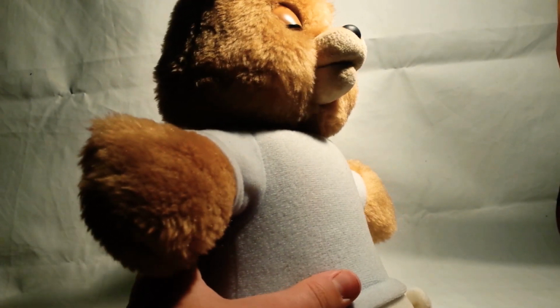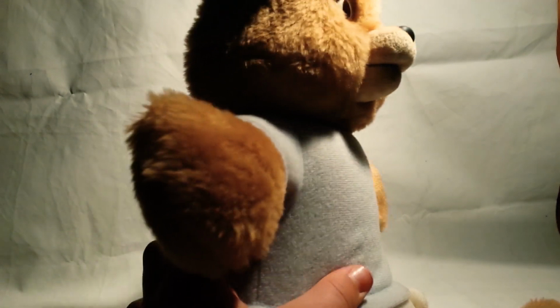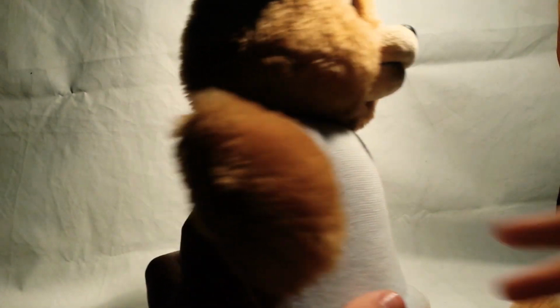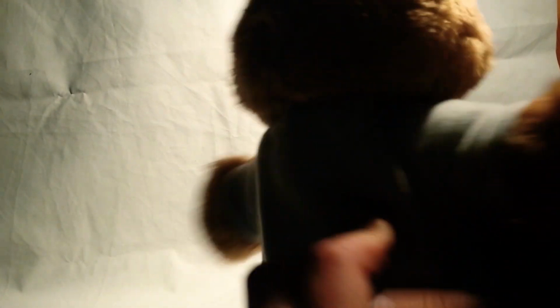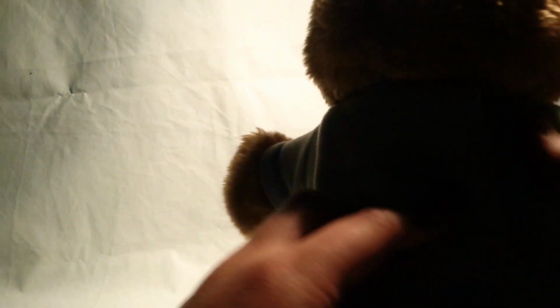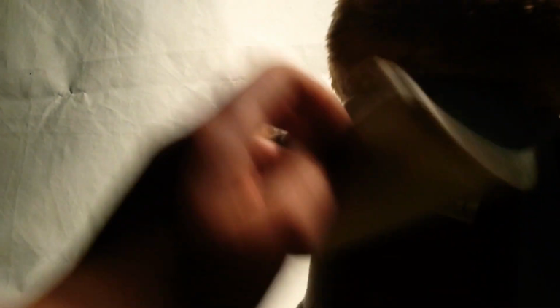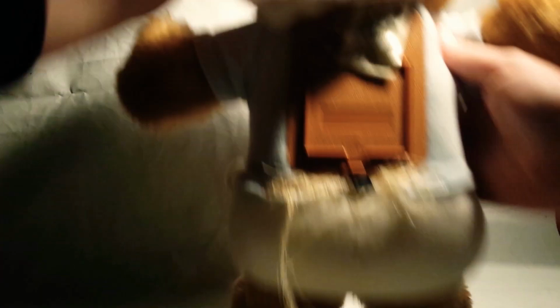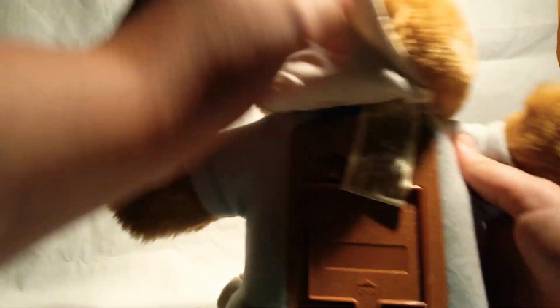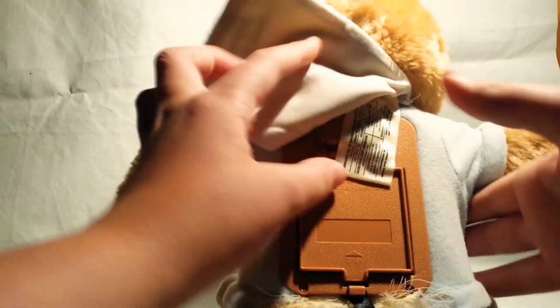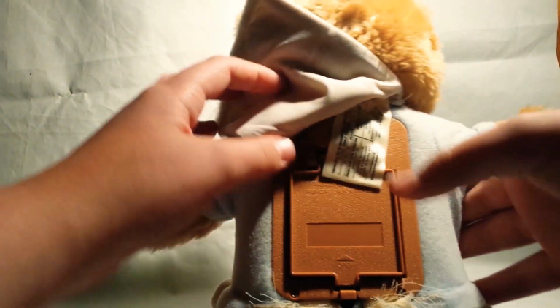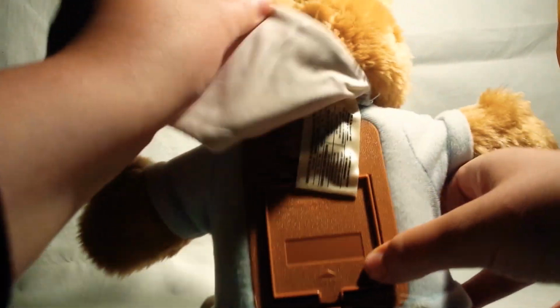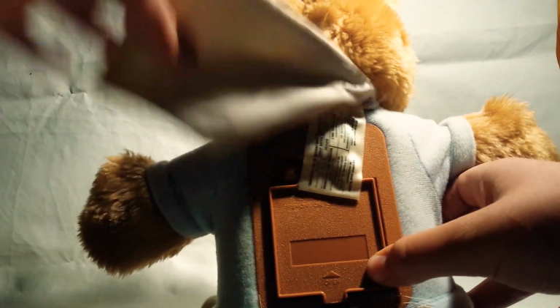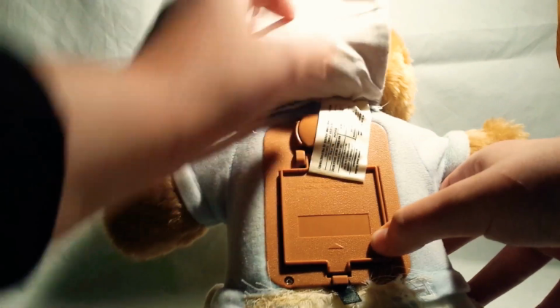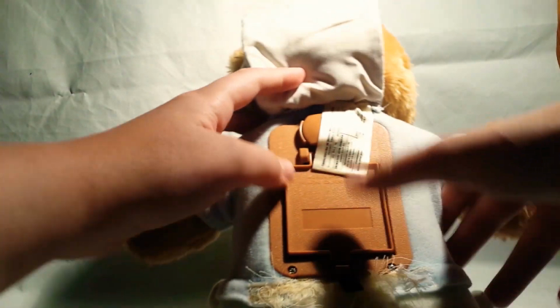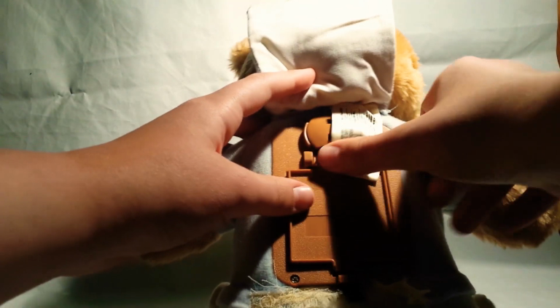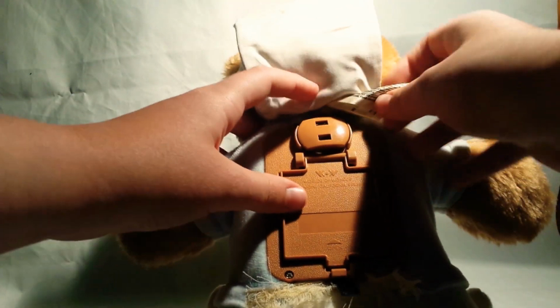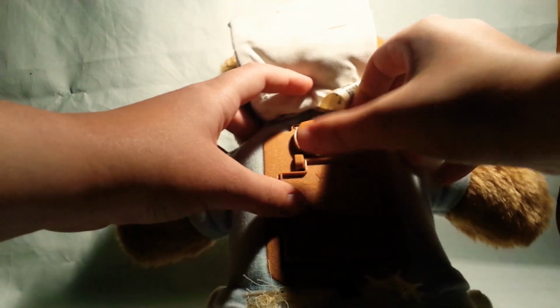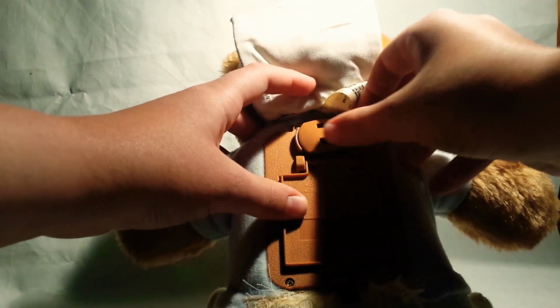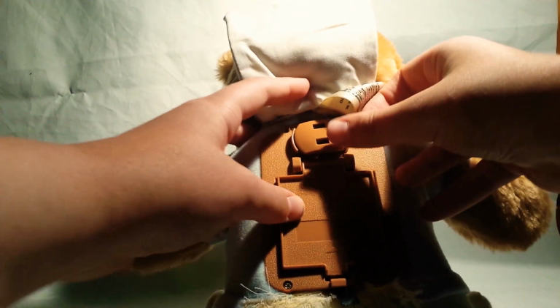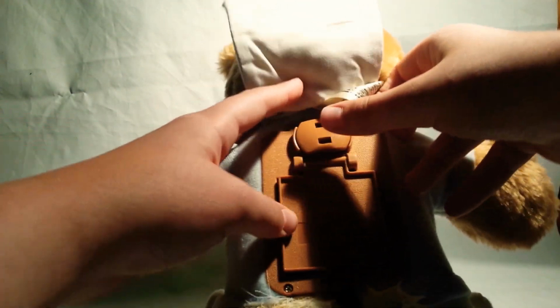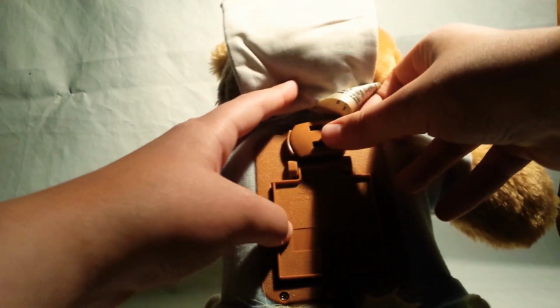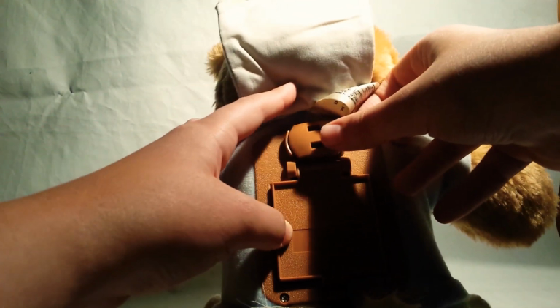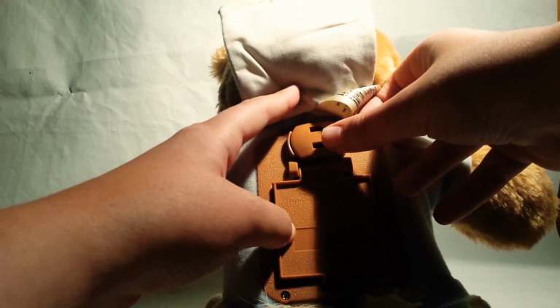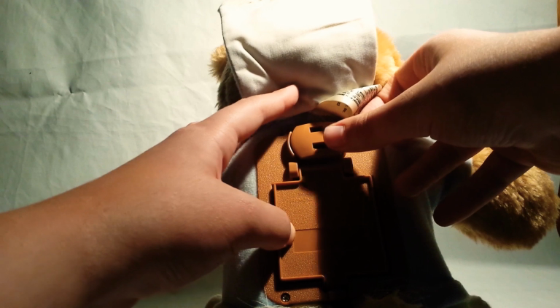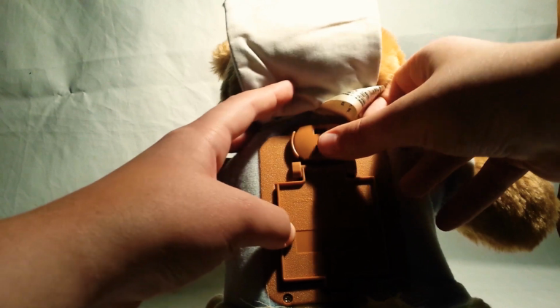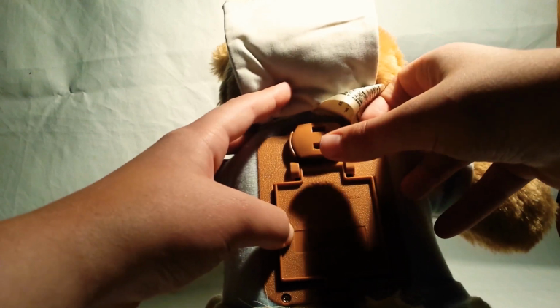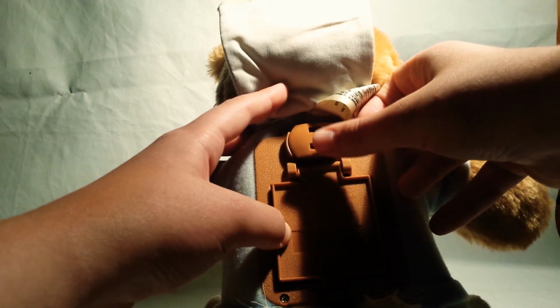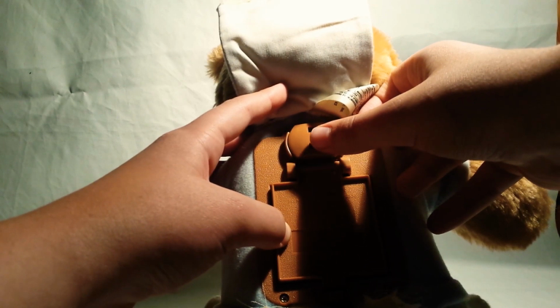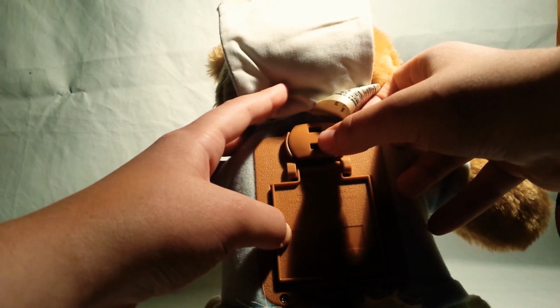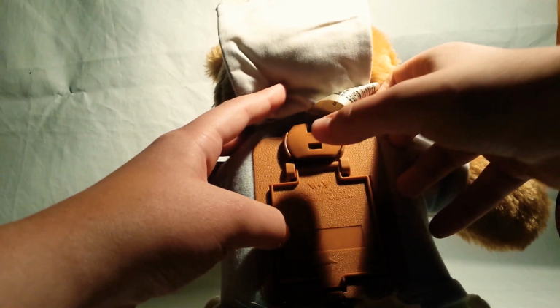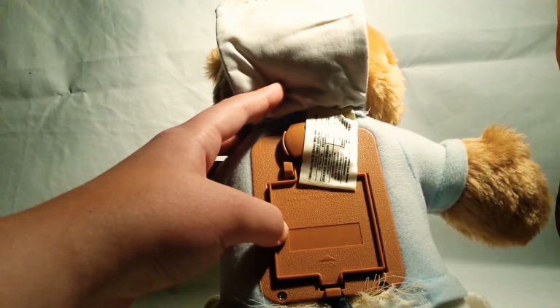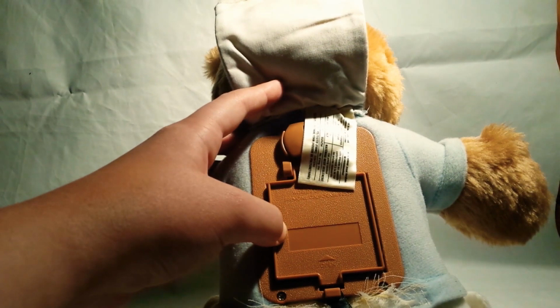To turn it off, you have to do it. Can you tell me a story? And he says it's bad time now, let me eat. It's bad time now.